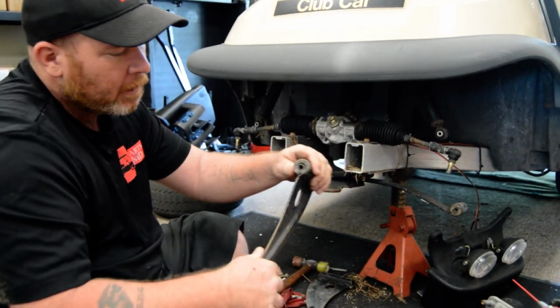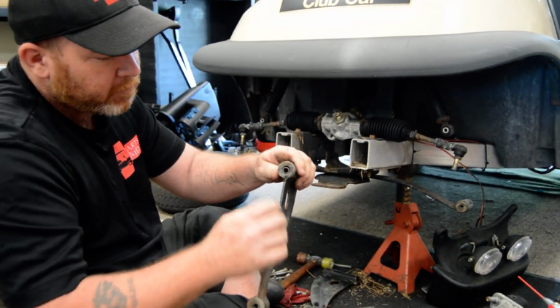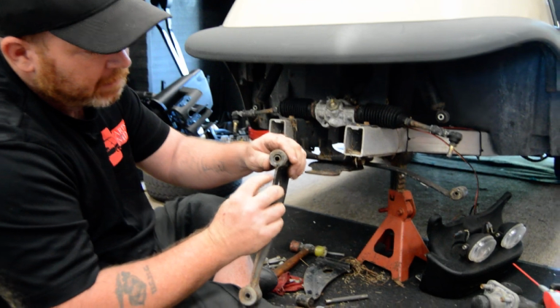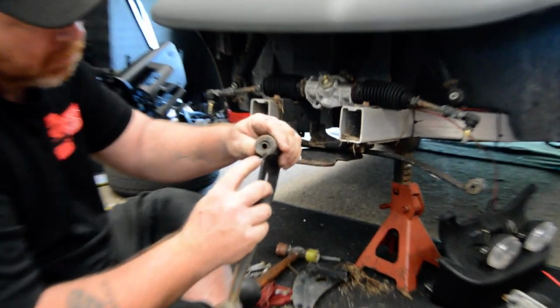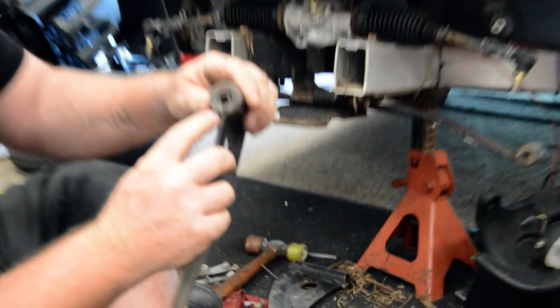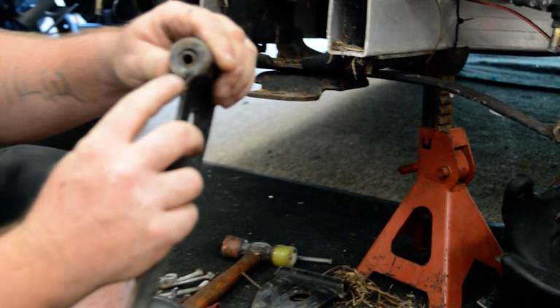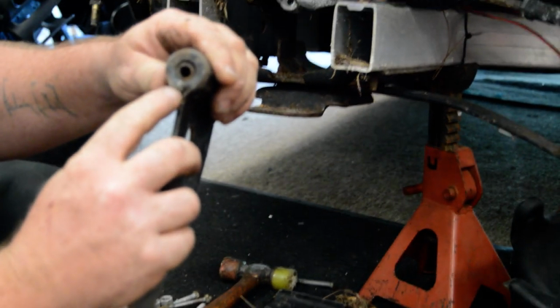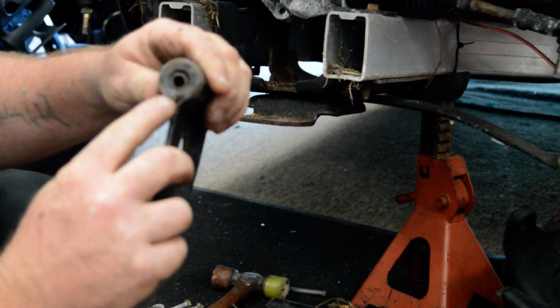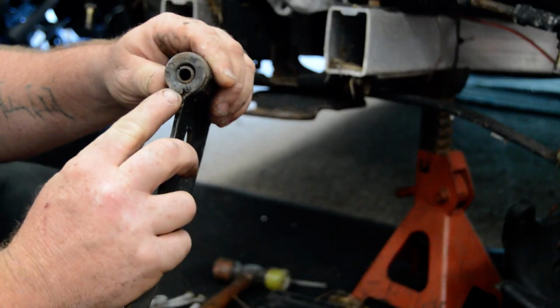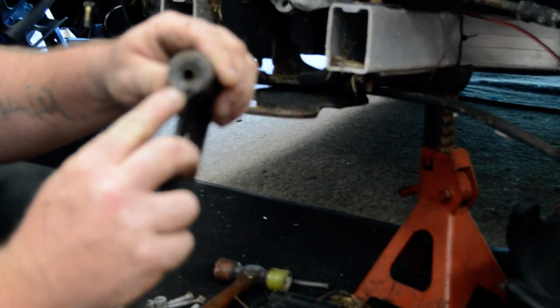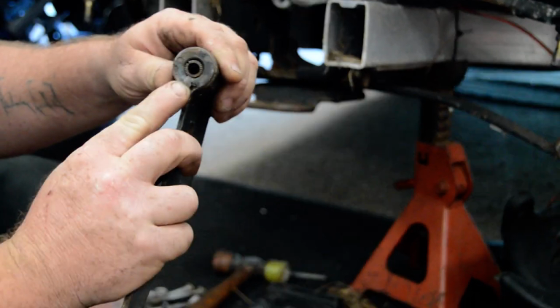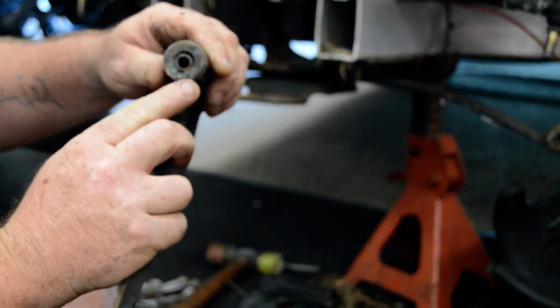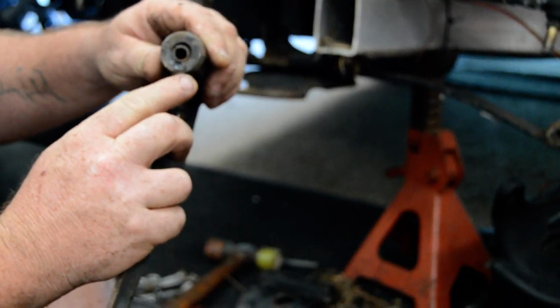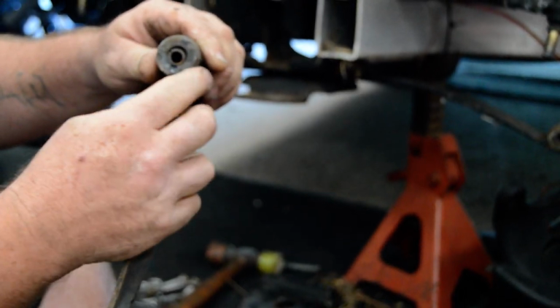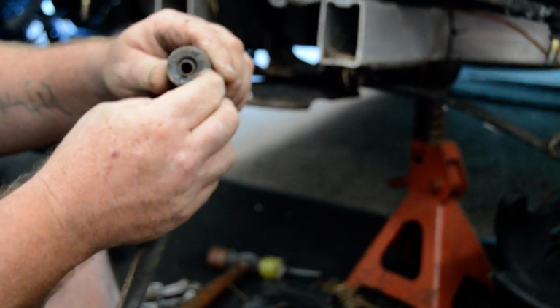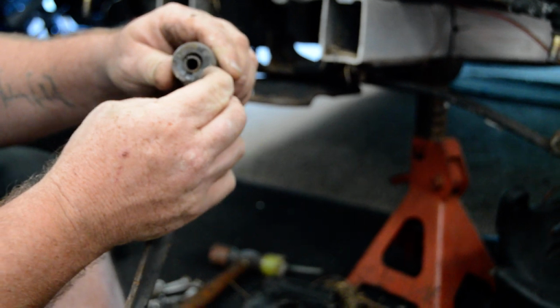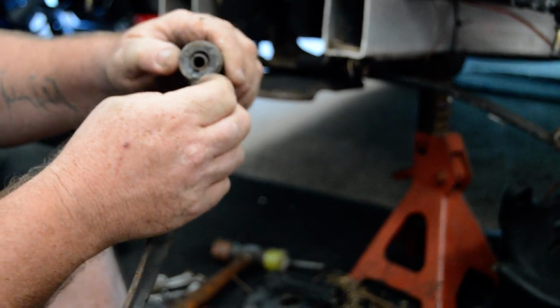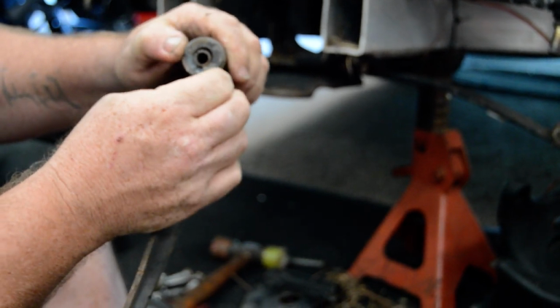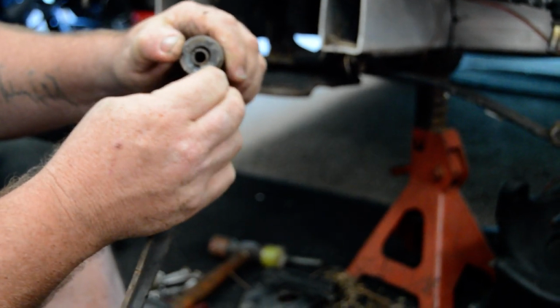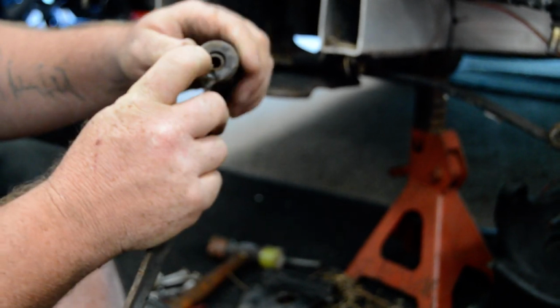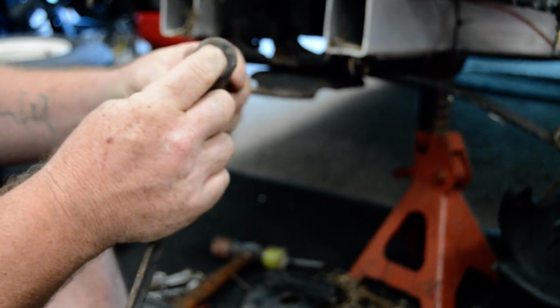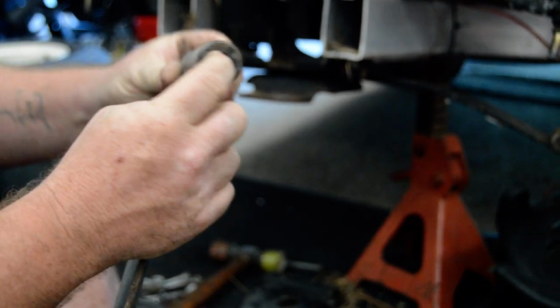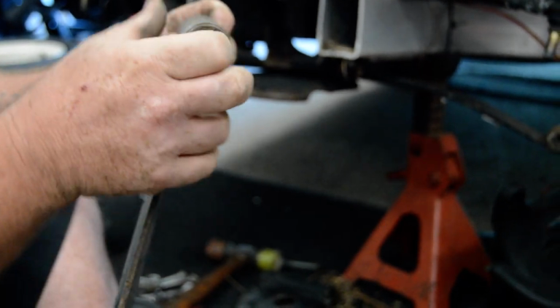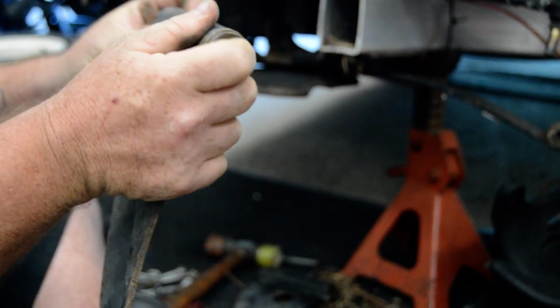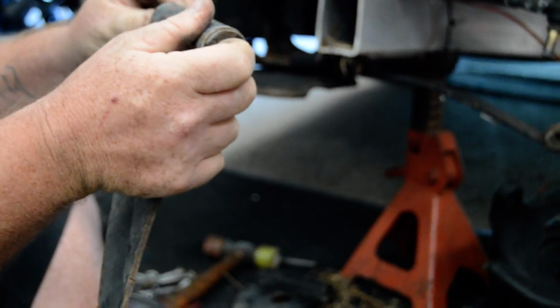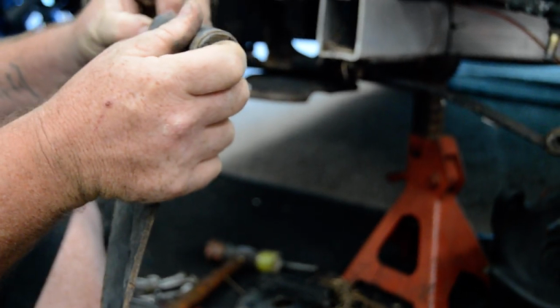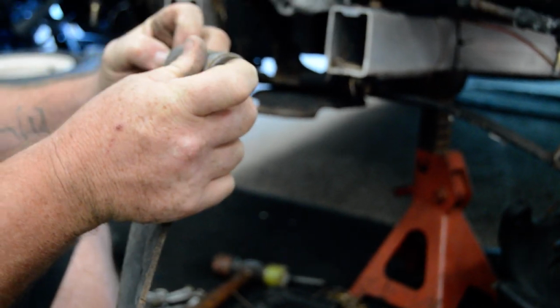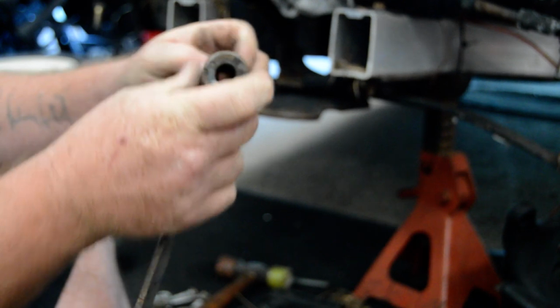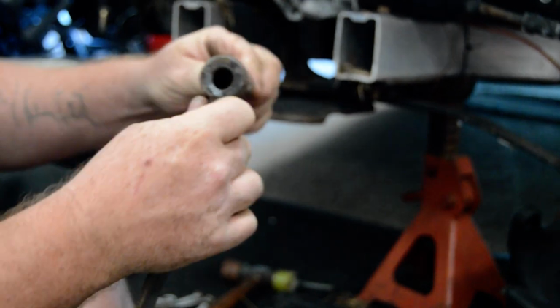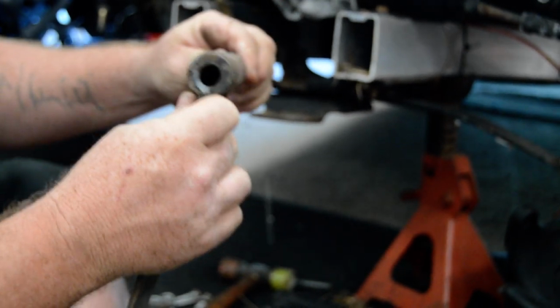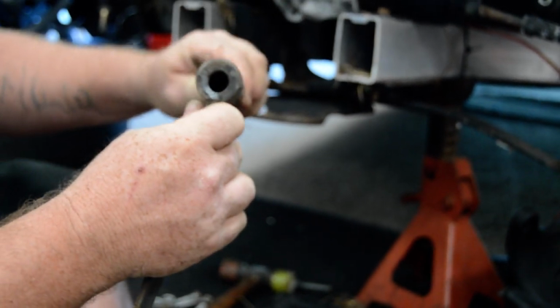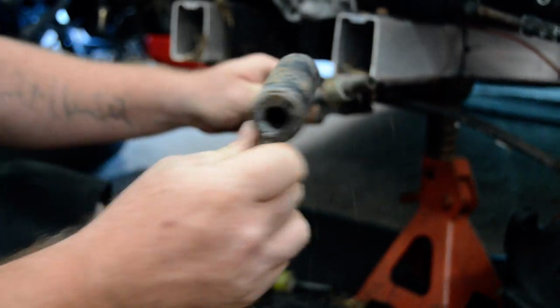And if we could zoom back in here, I just want to show you how this material, after a while, just kind of breaks. See how it's just kind of falling away? Not to mention, the bushing itself — you shouldn't be able to take these out by hand.